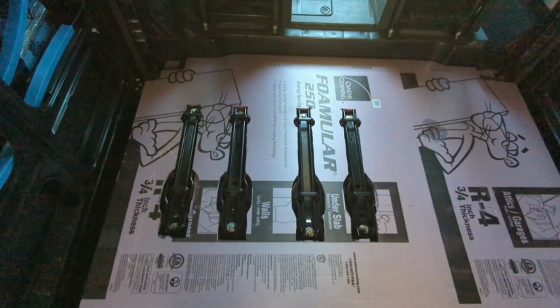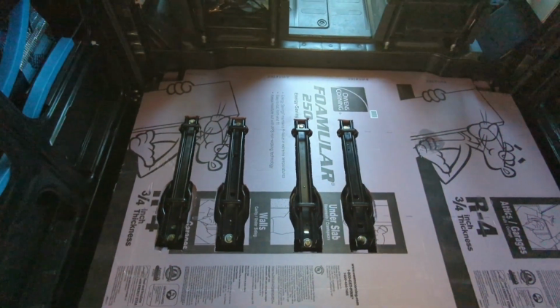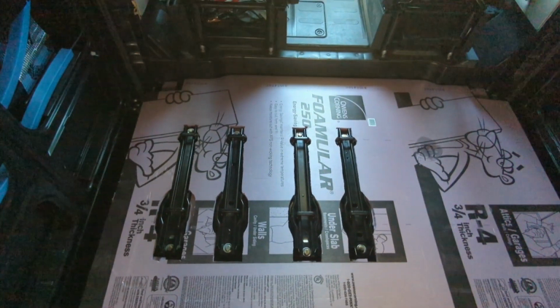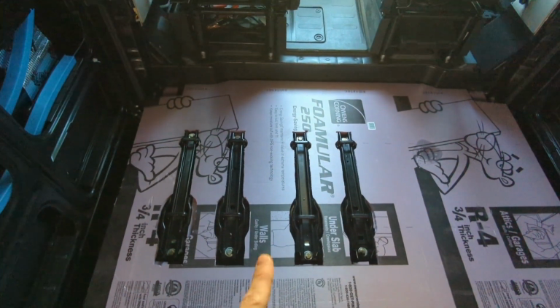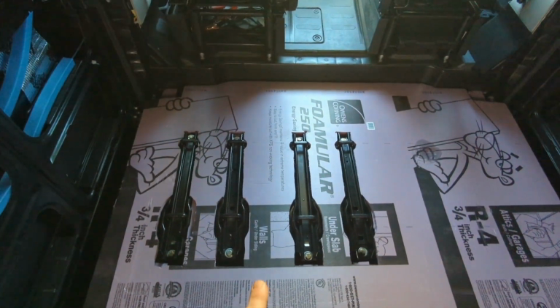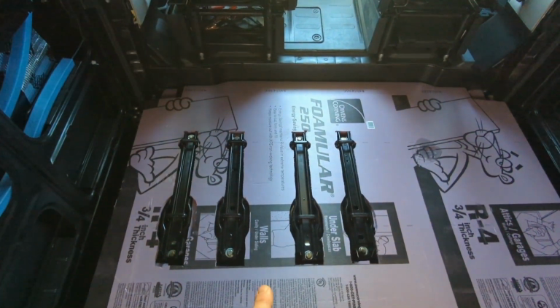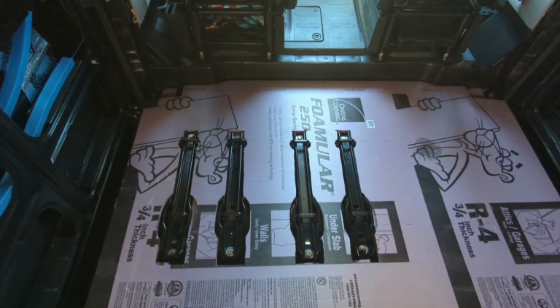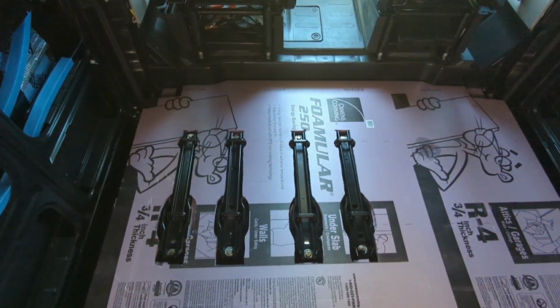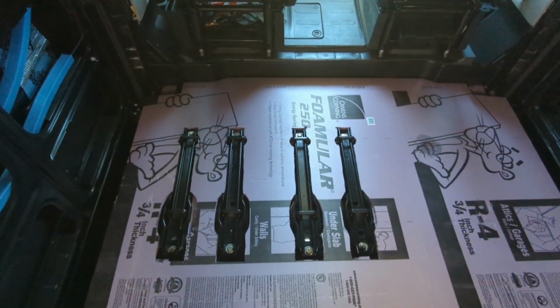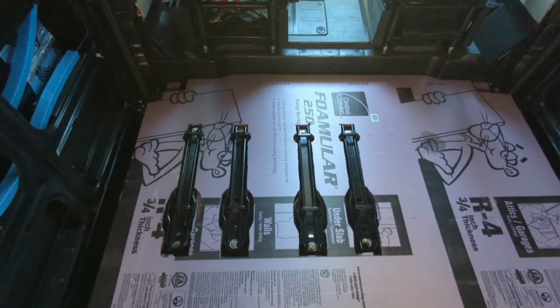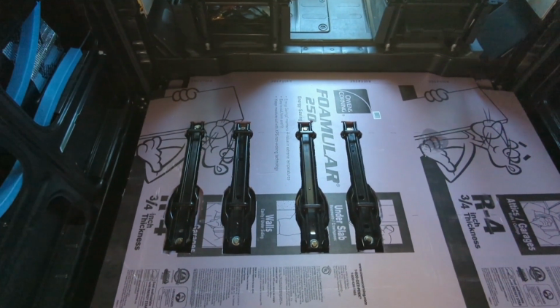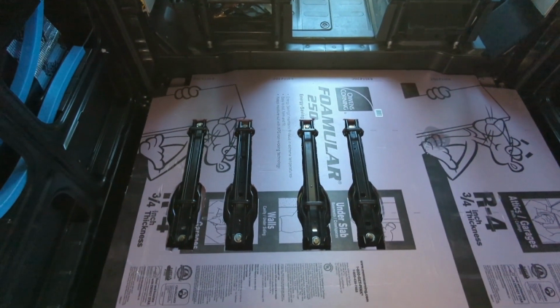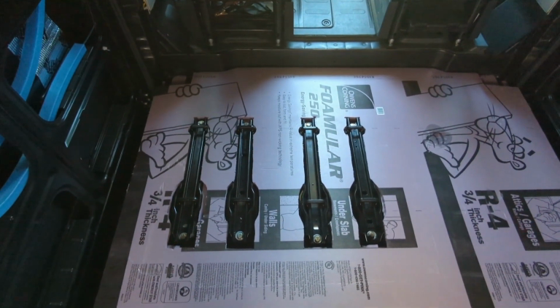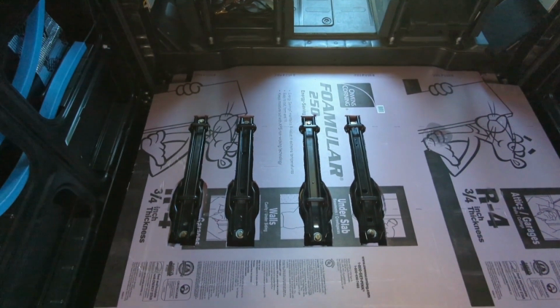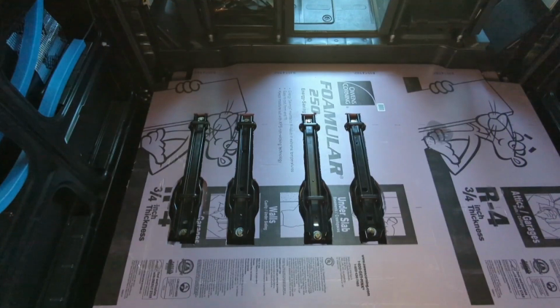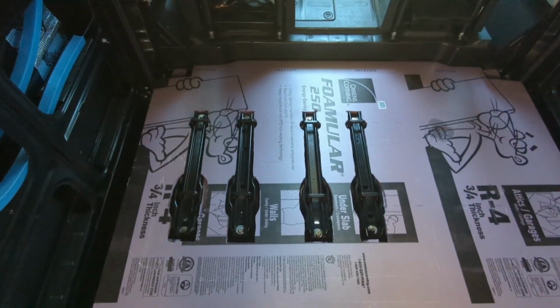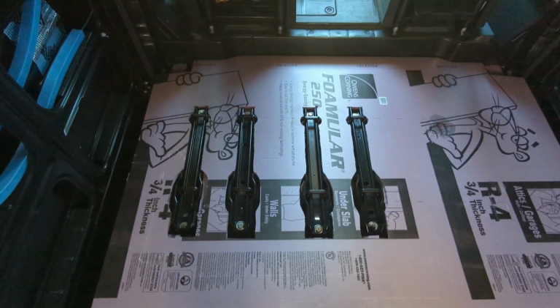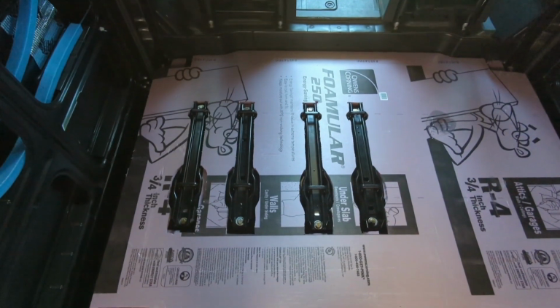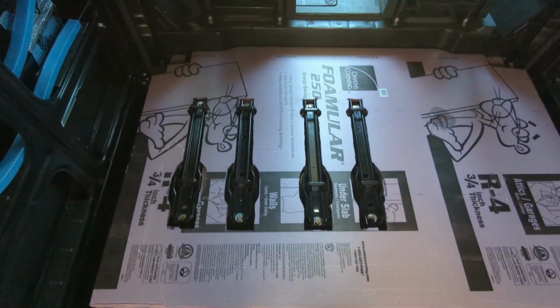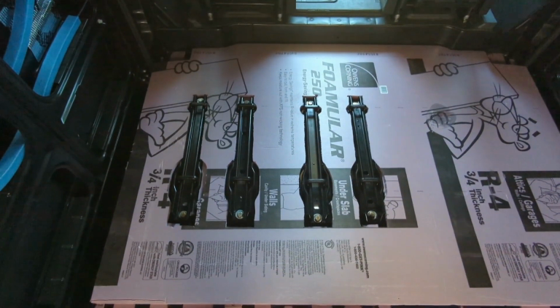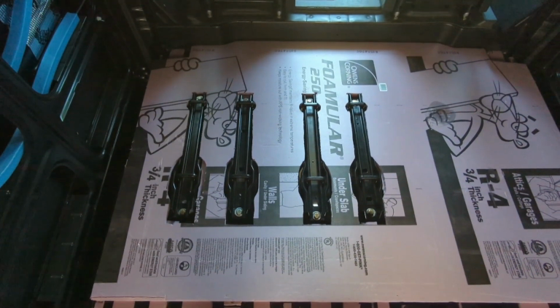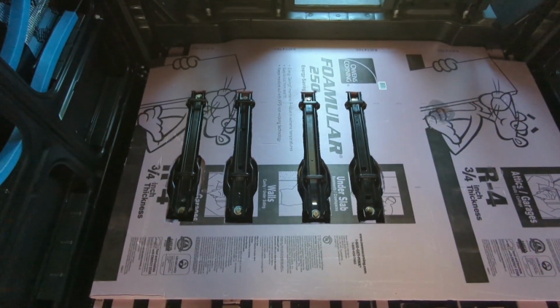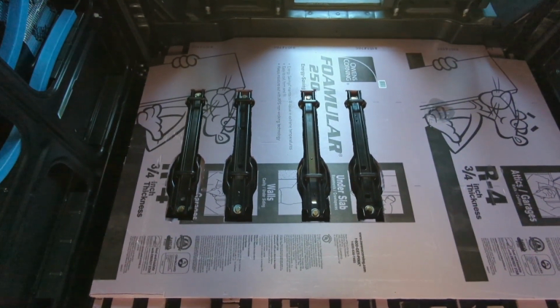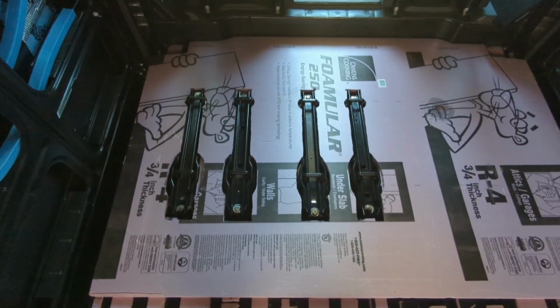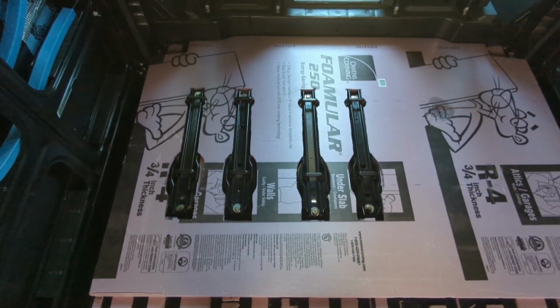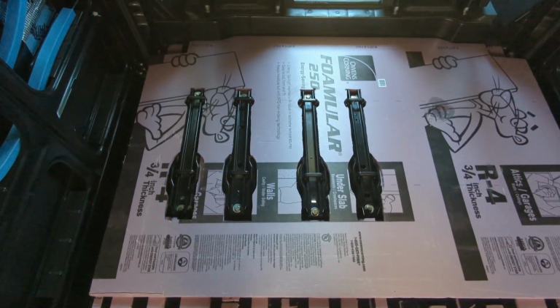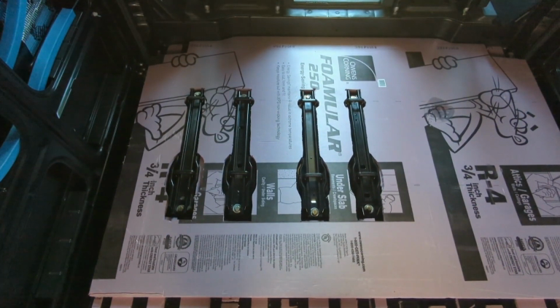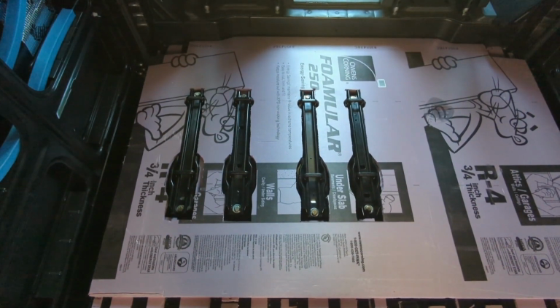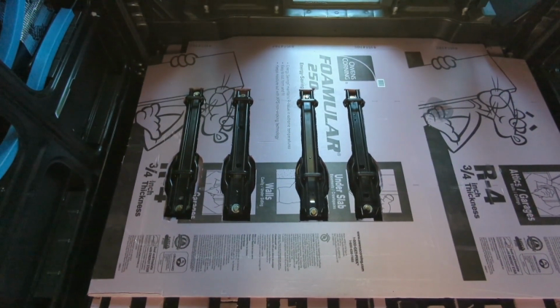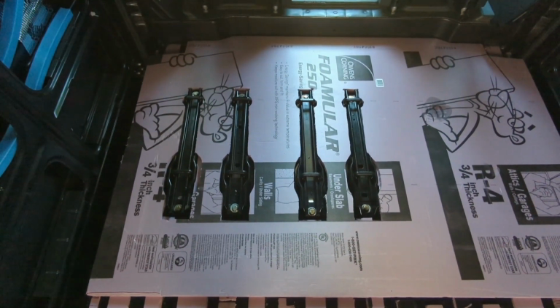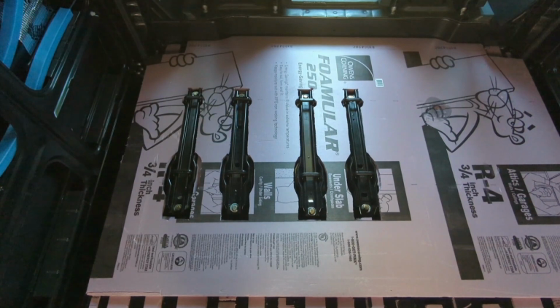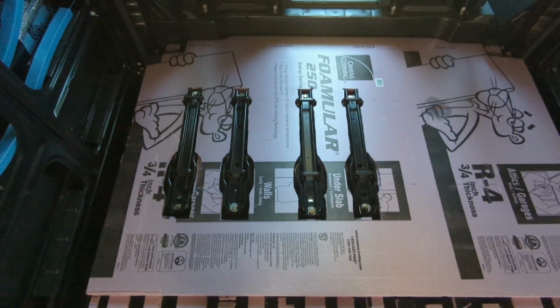Now I need to pull this board out and trace it onto the plywood, keeping the holes just a little bit tighter so that it'll look nice and finished once I get the vinyl floor over top of the plywood.